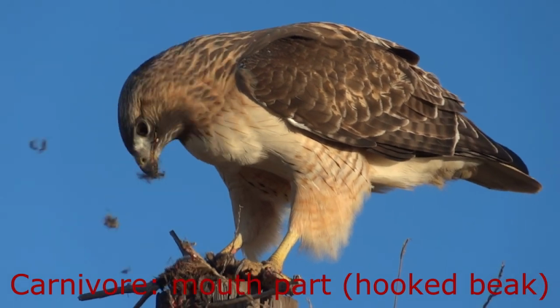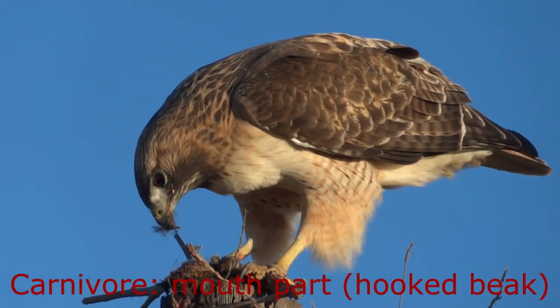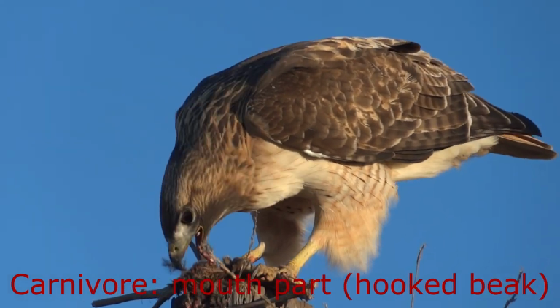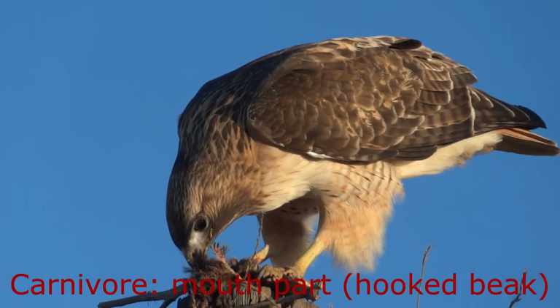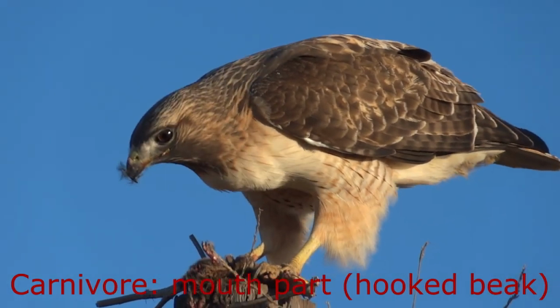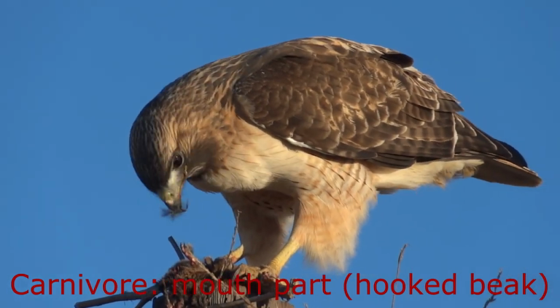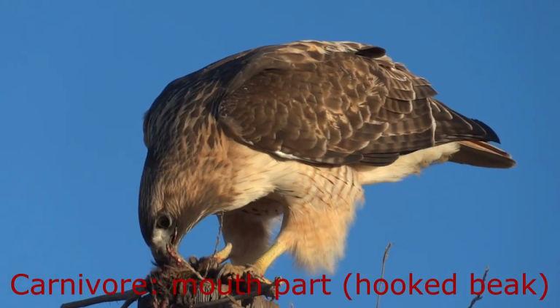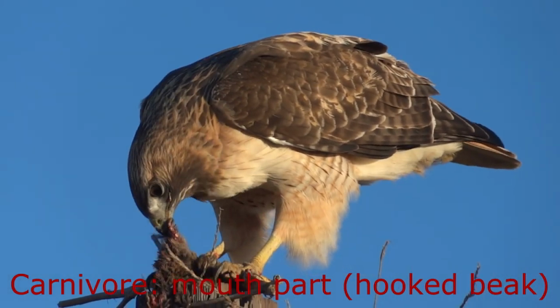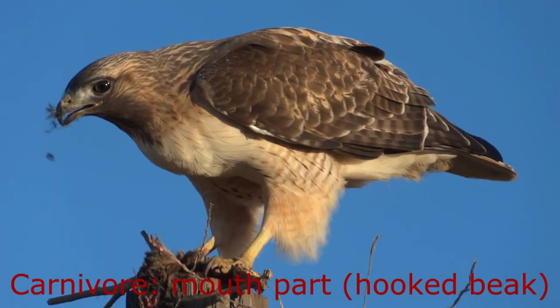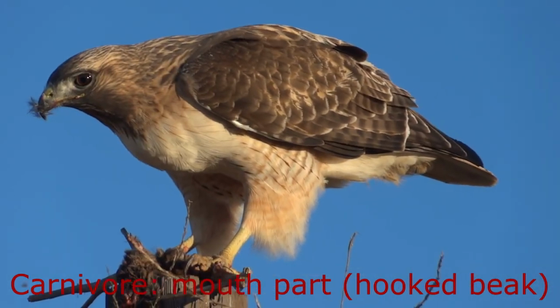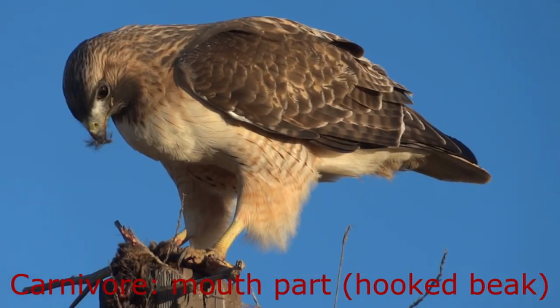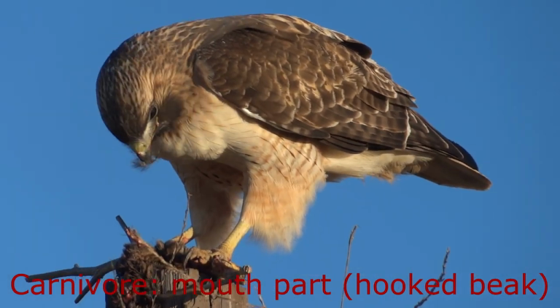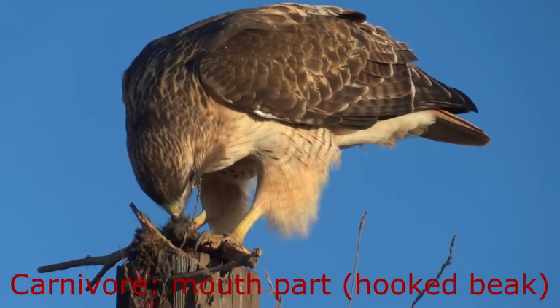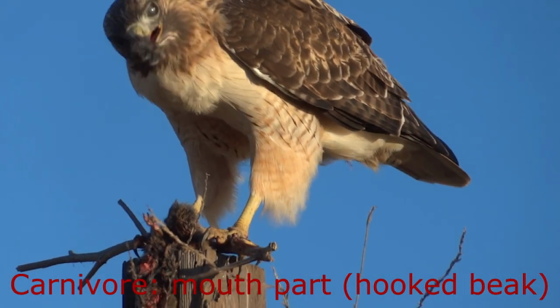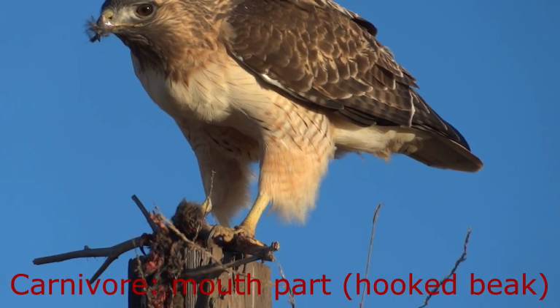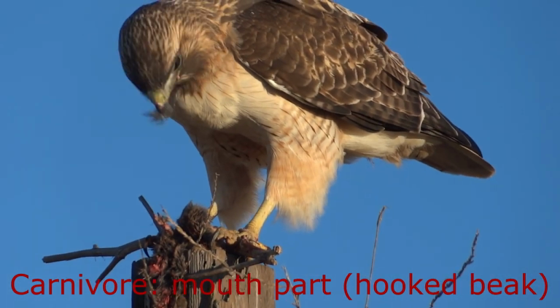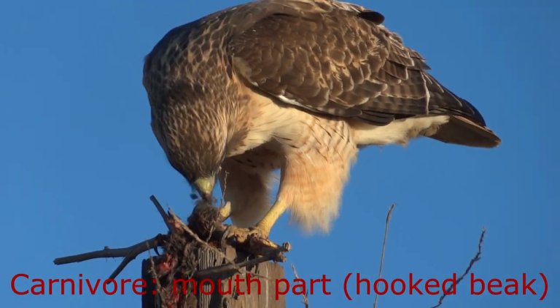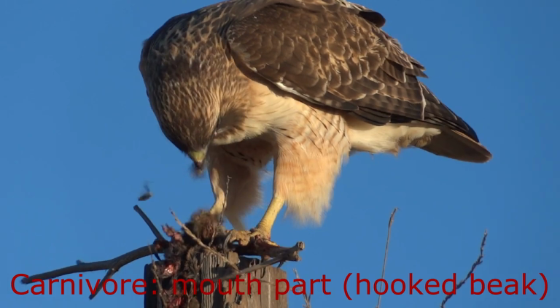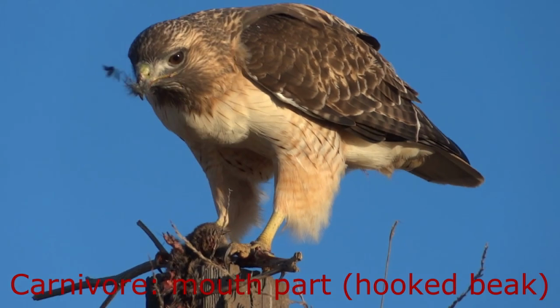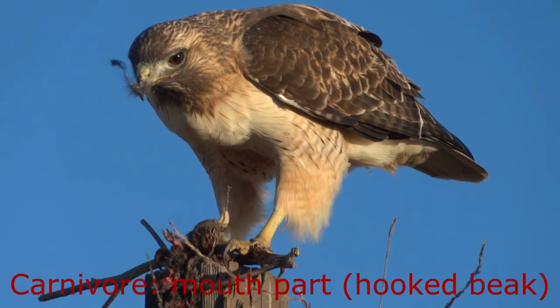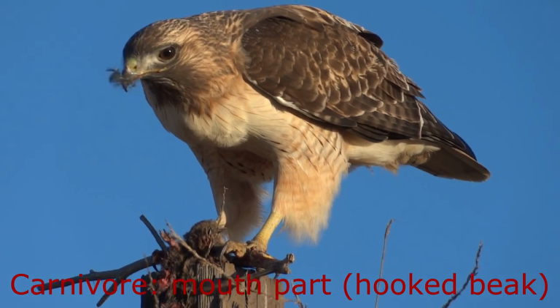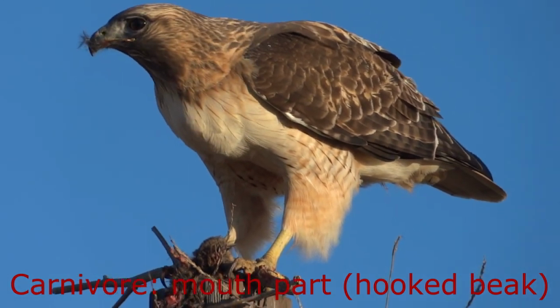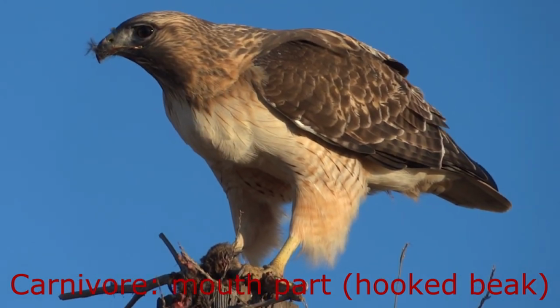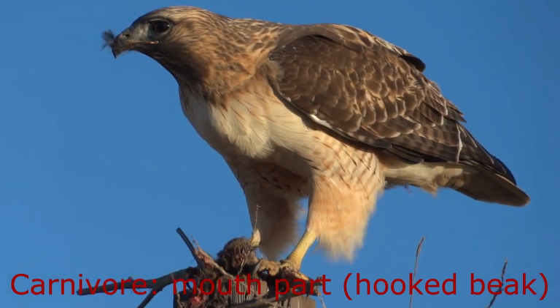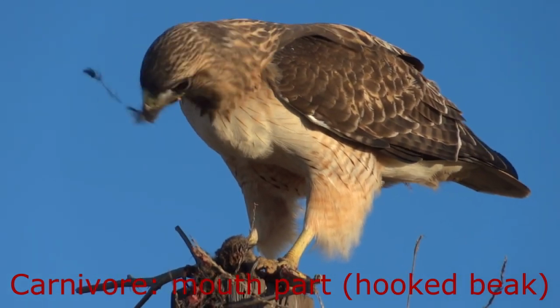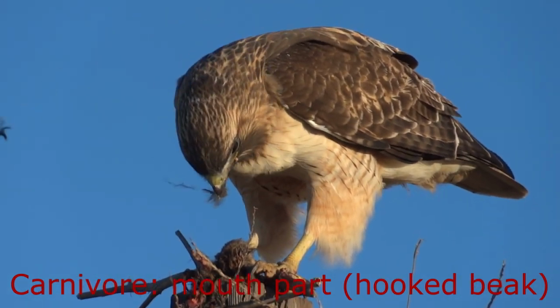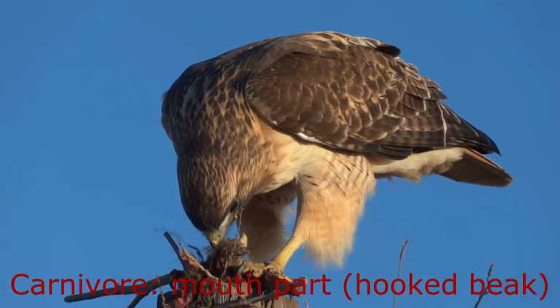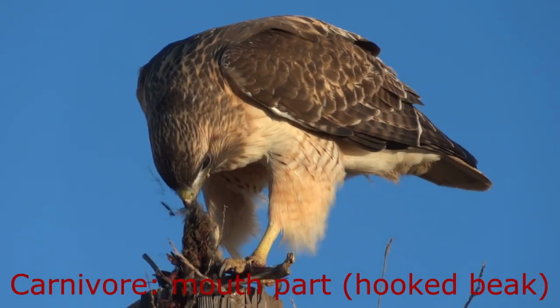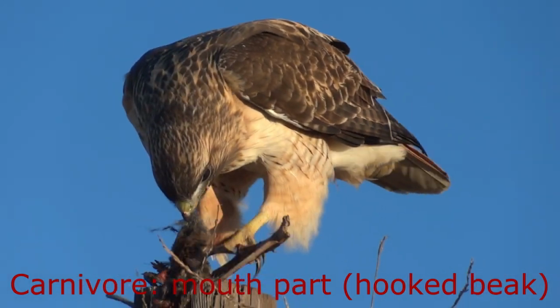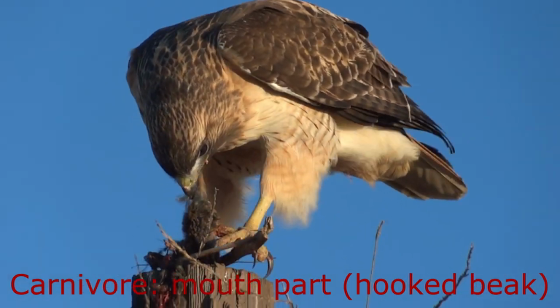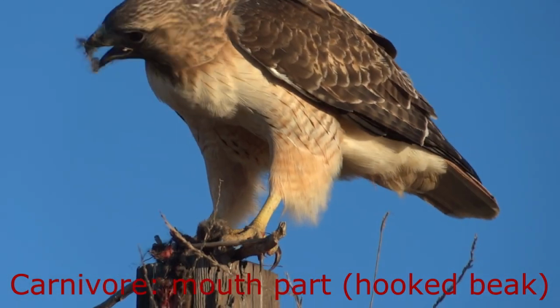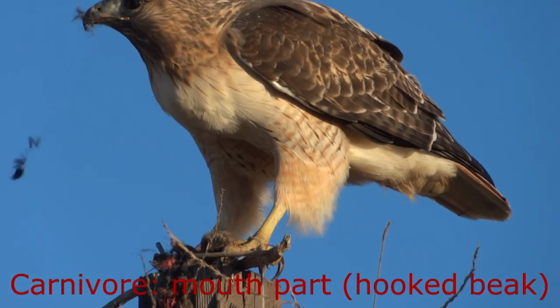Hawks are considered carnivores because they obtain all their energy by consuming other animals. Hawks have a hook-shaped beak which is good for tearing apart their food.